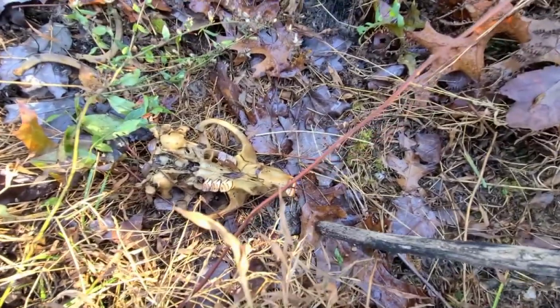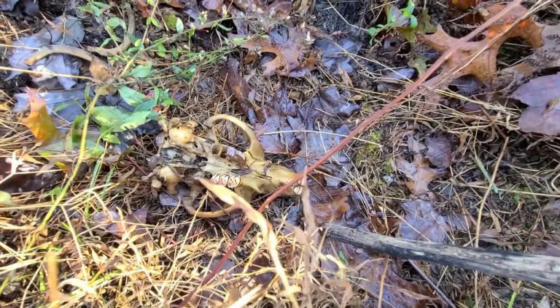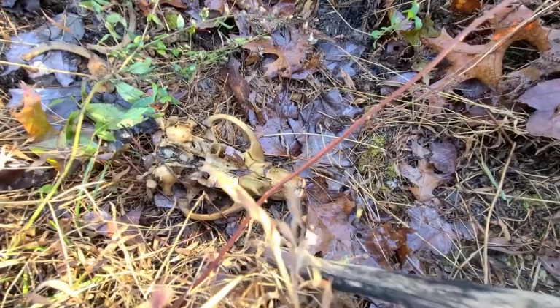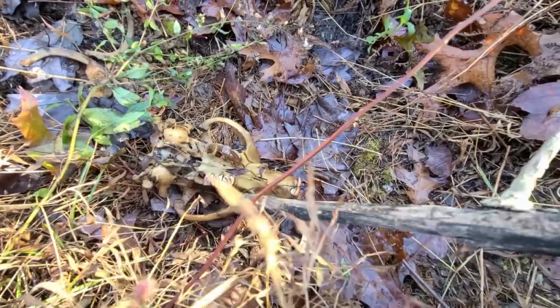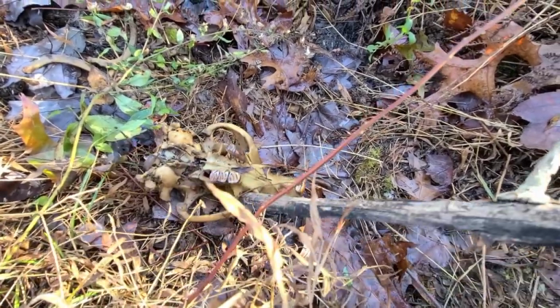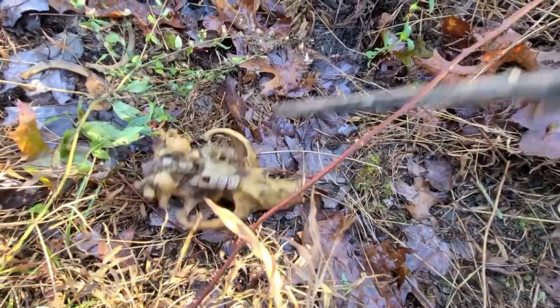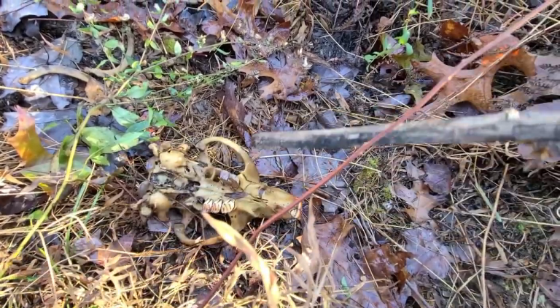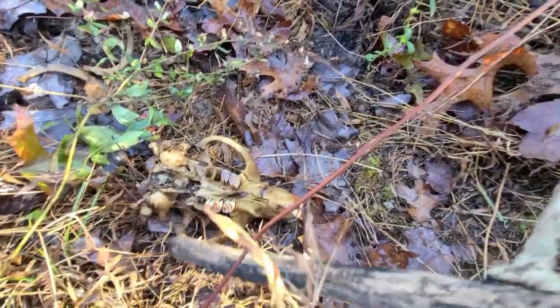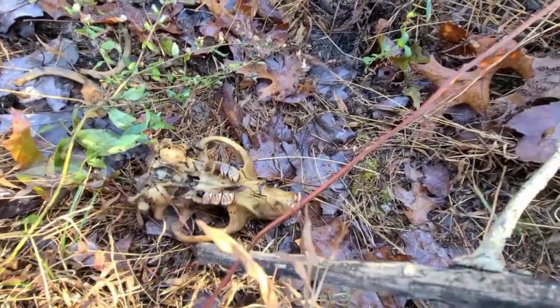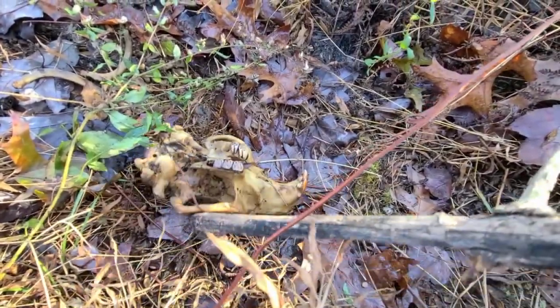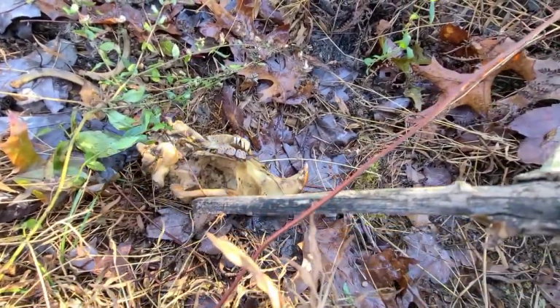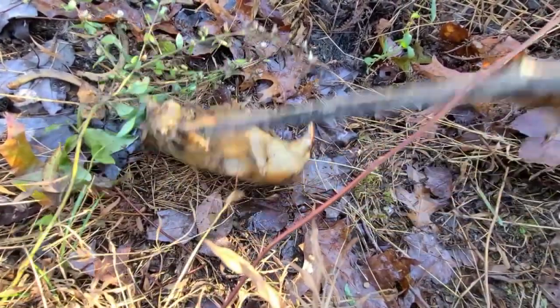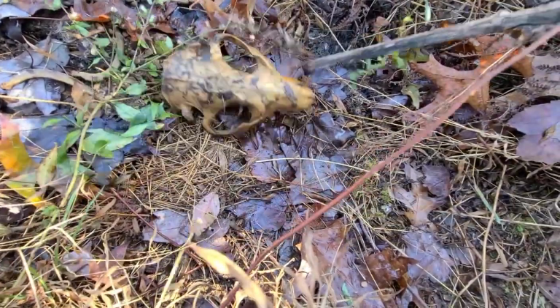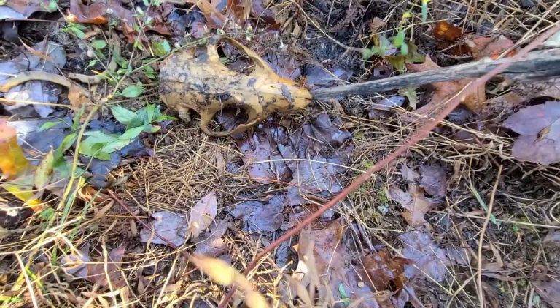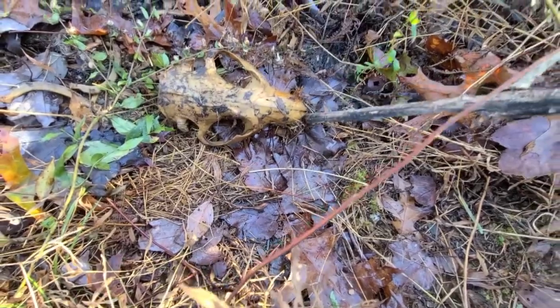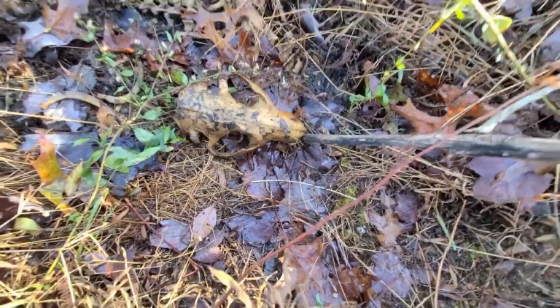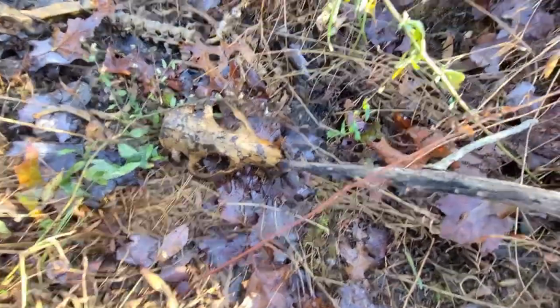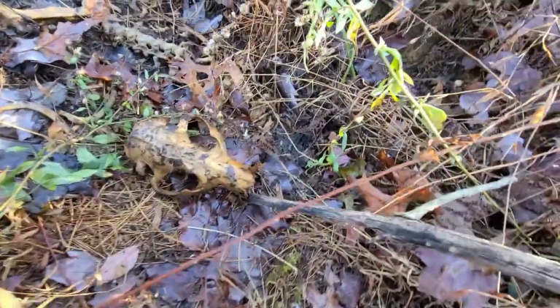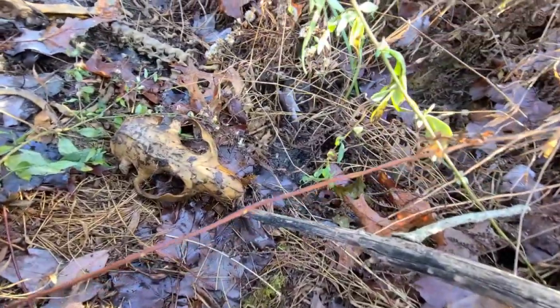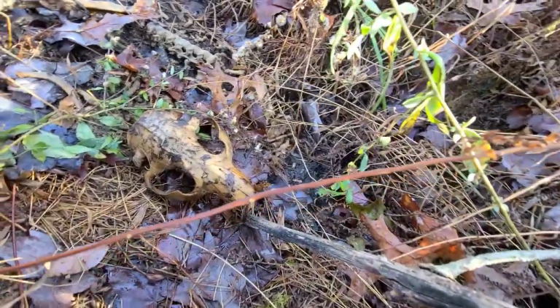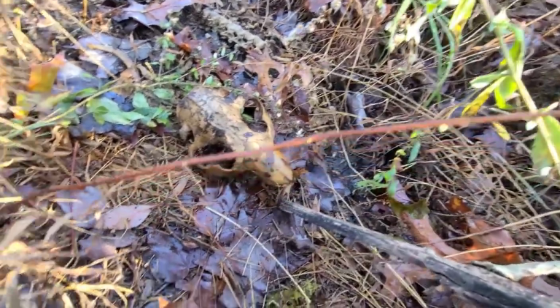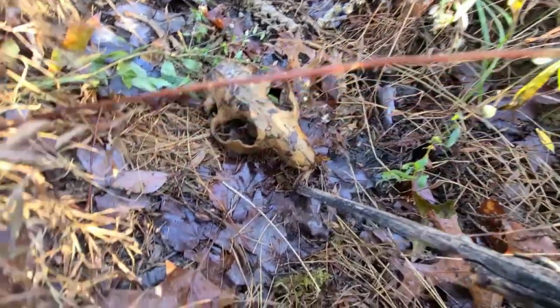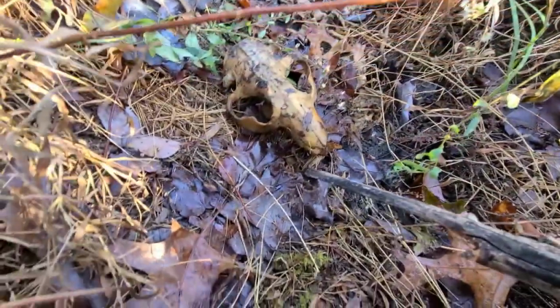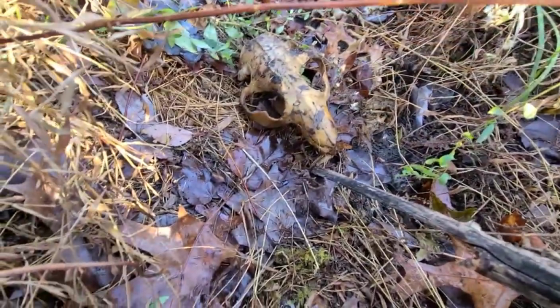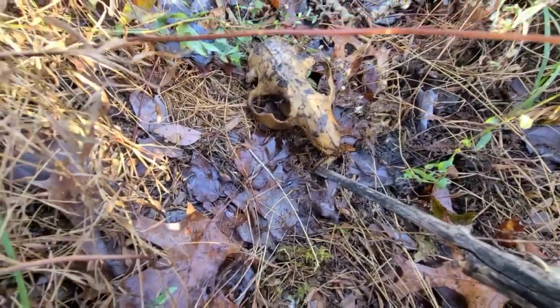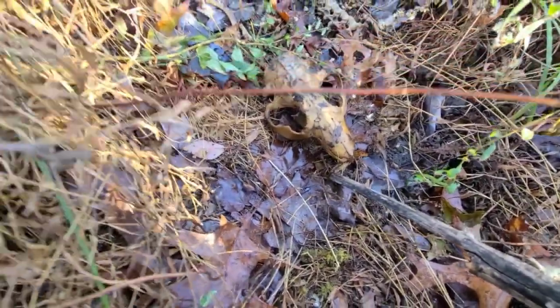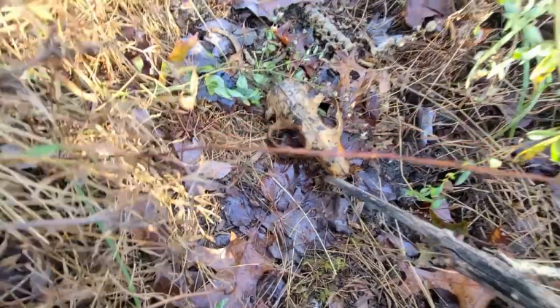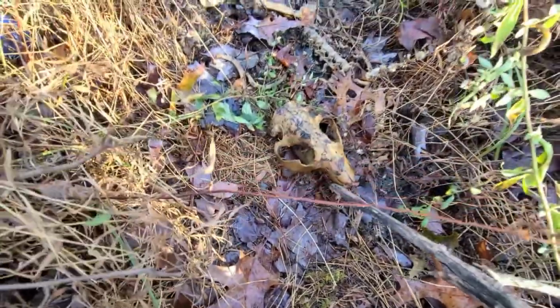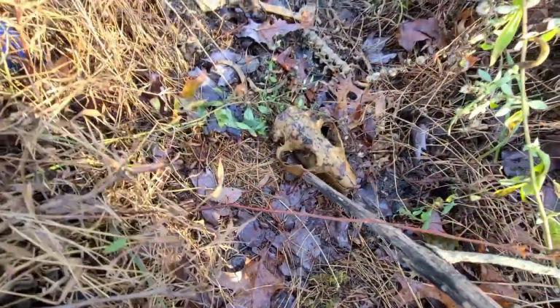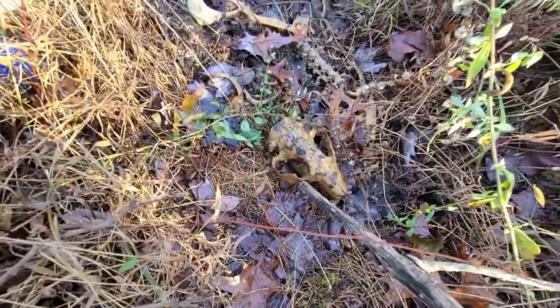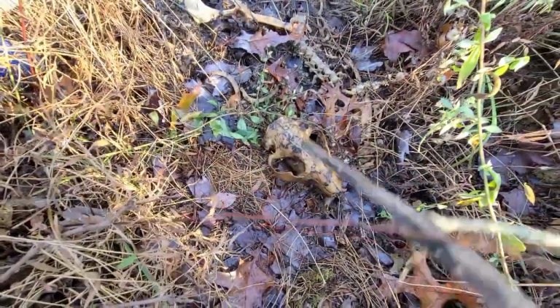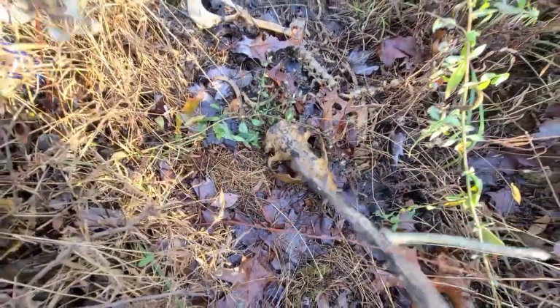Wait, I think I found his jaw. Flip it to the side. What if we tried to assemble the animal? It's together already, silly. It's with its head and body.